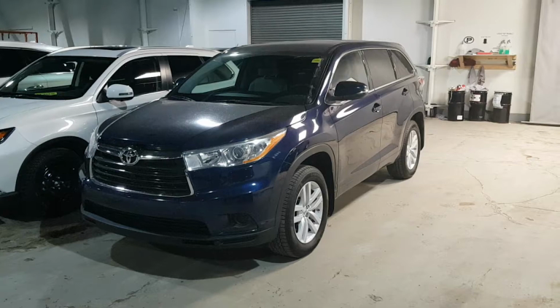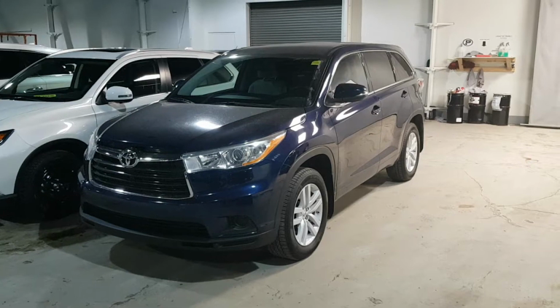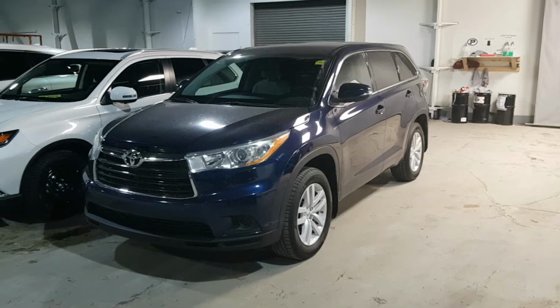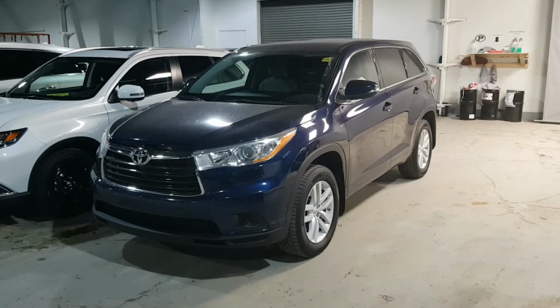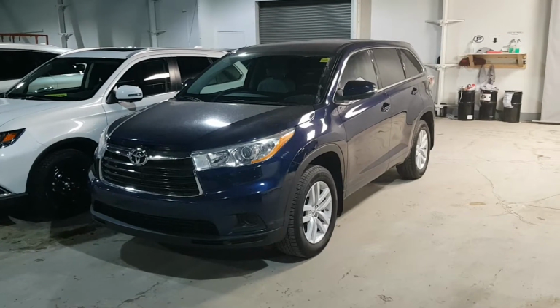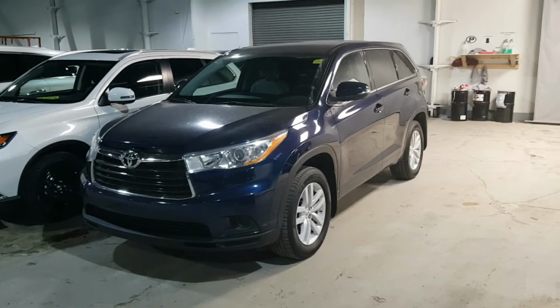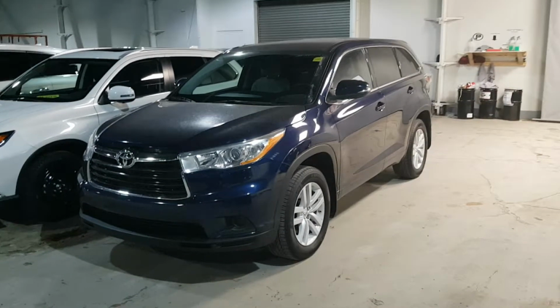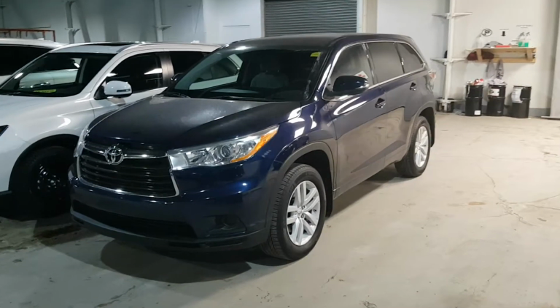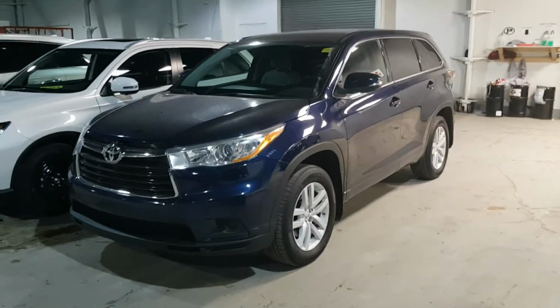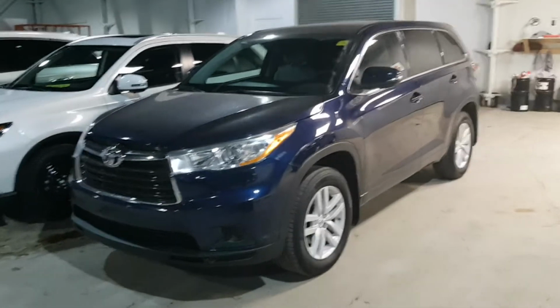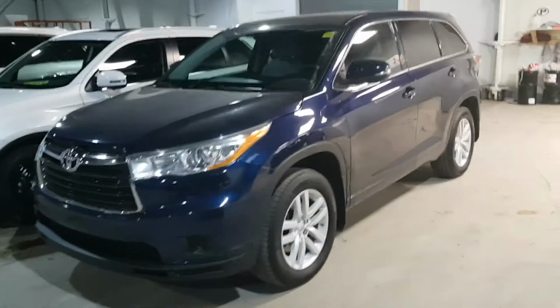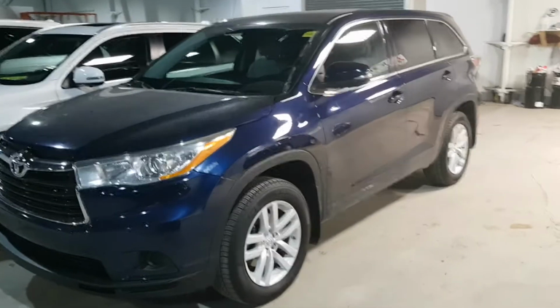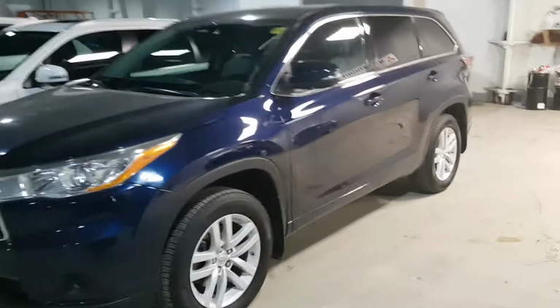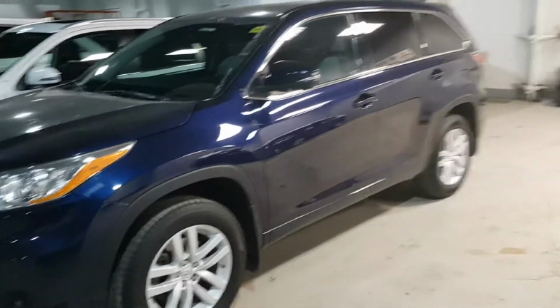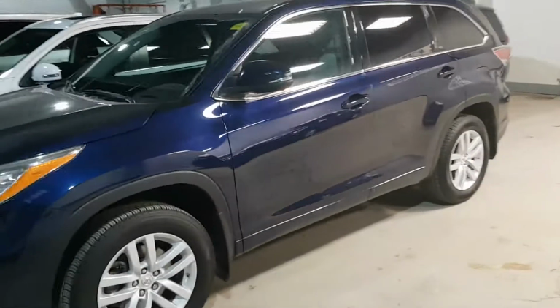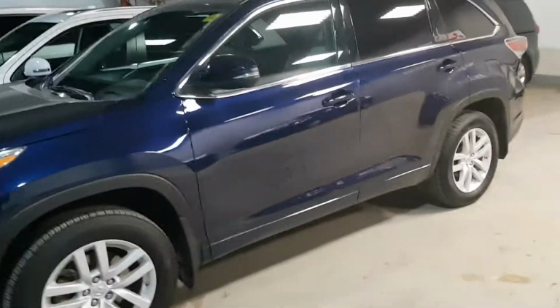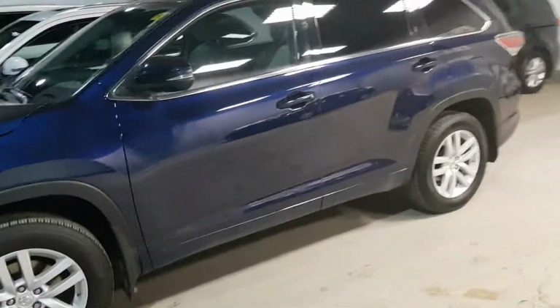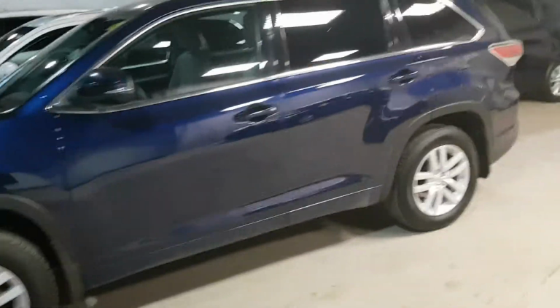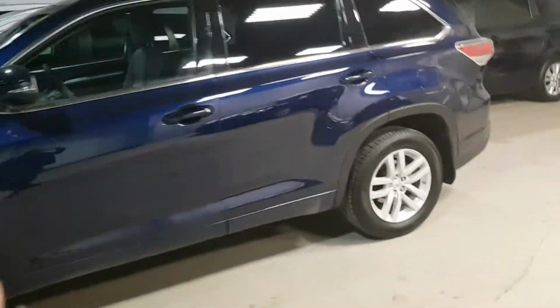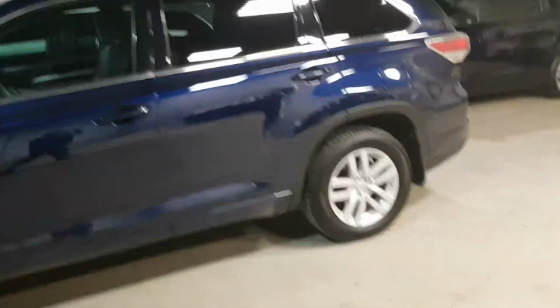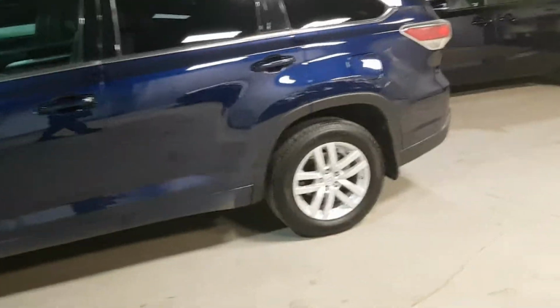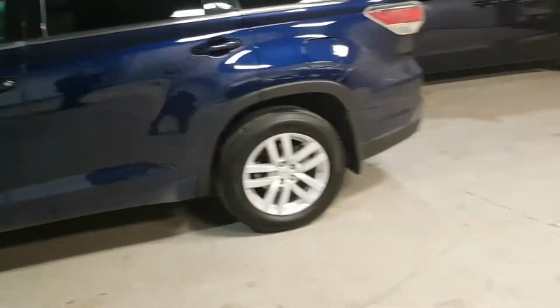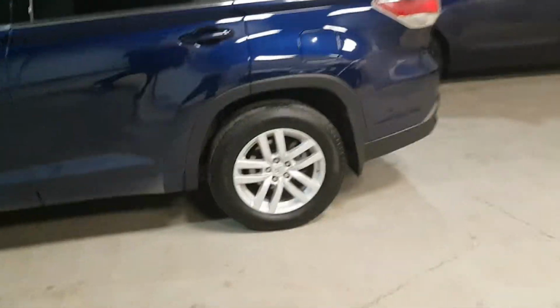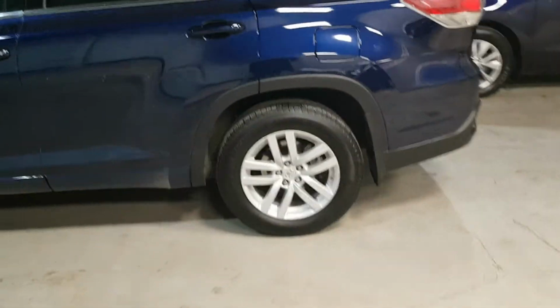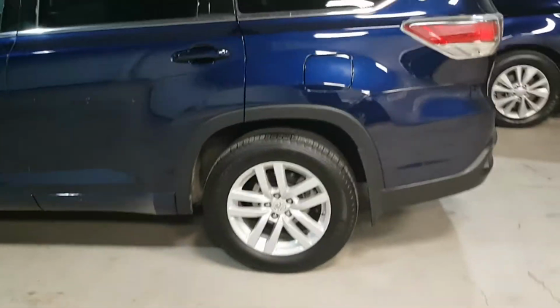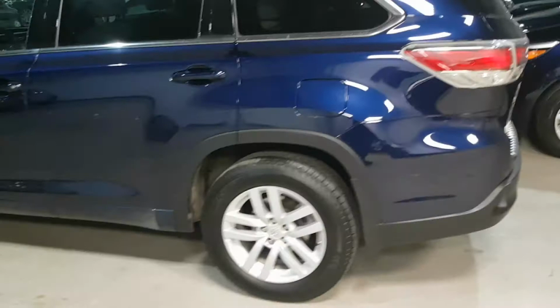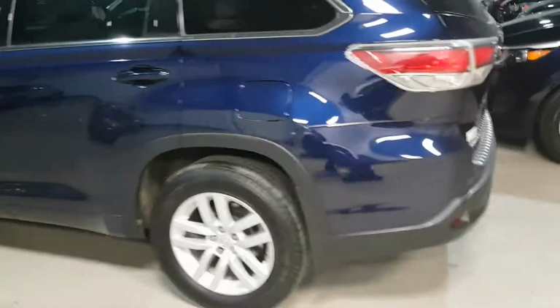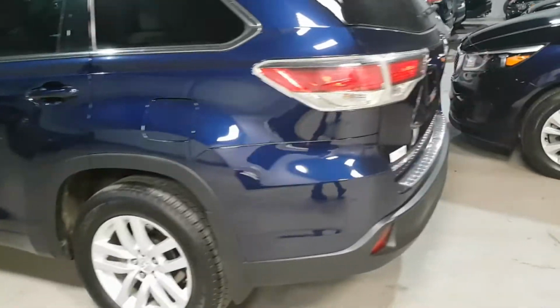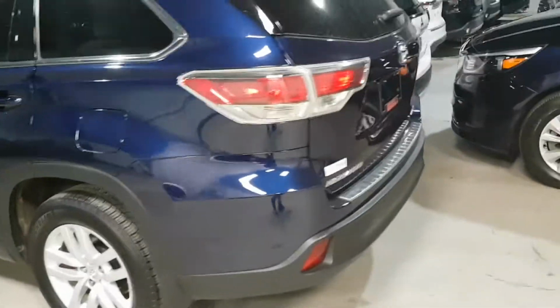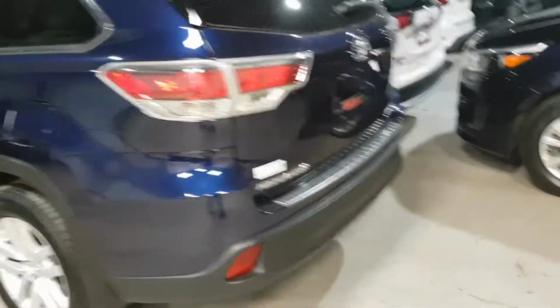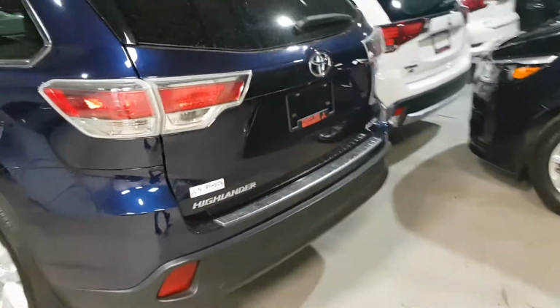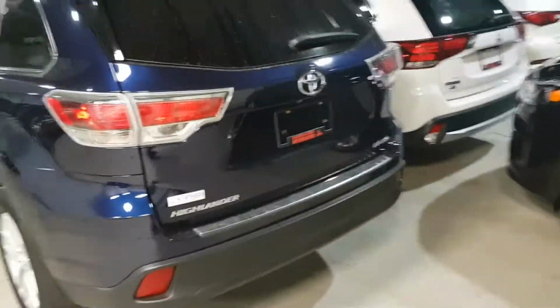Hi, Scott from Northside Mitsubishi. We're looking at a 2015 Highlander, dark blue in color. New tires on it as you can see. It's in very nice condition.